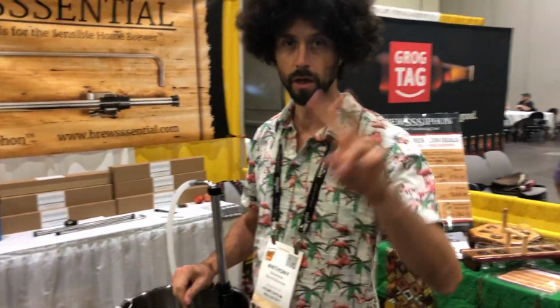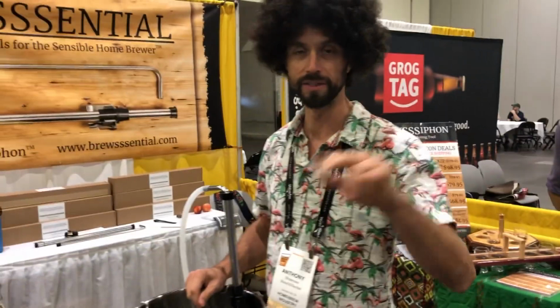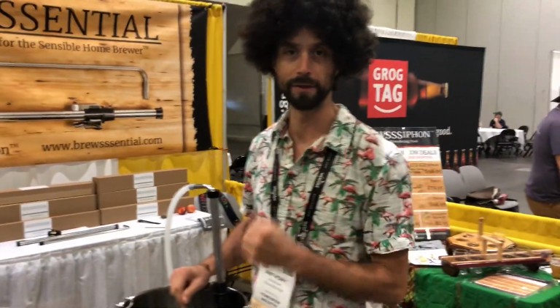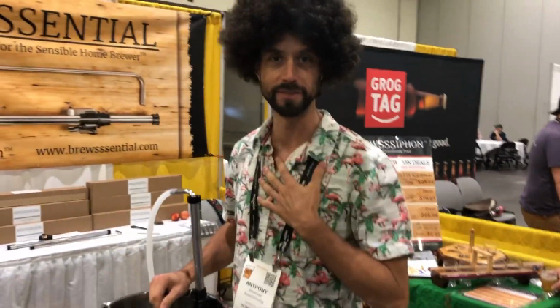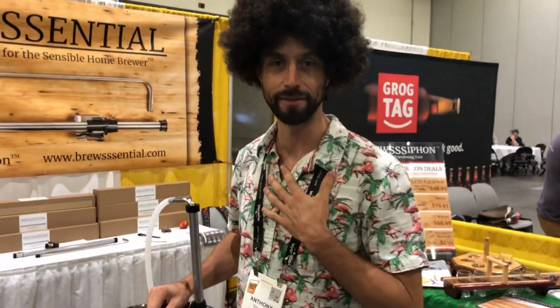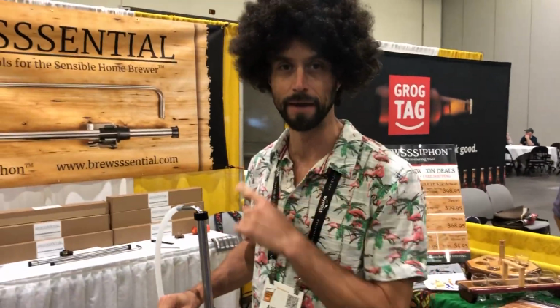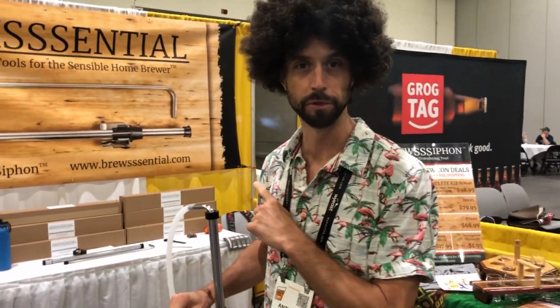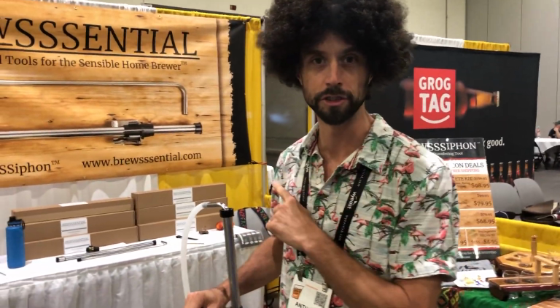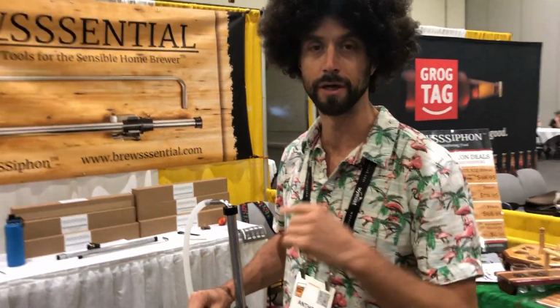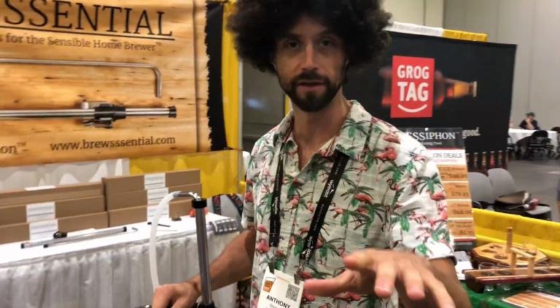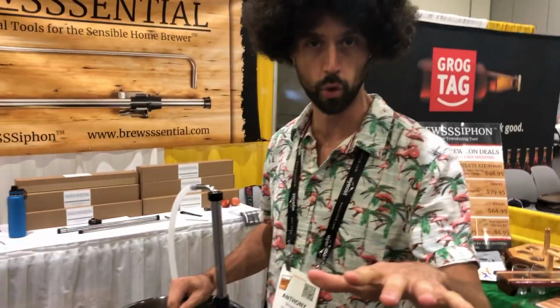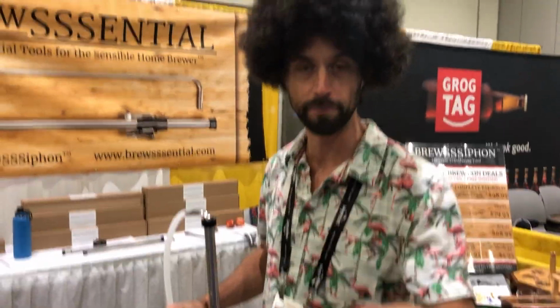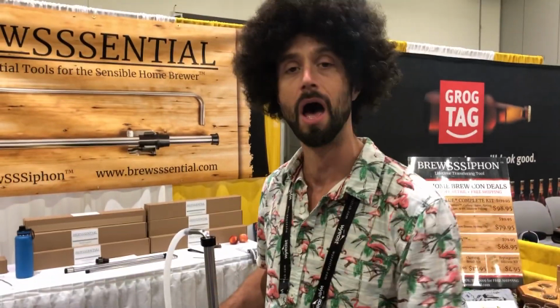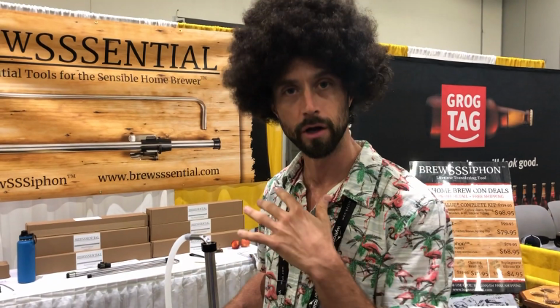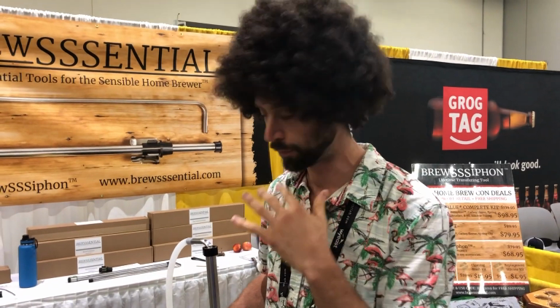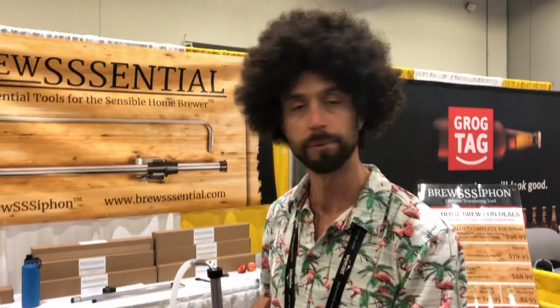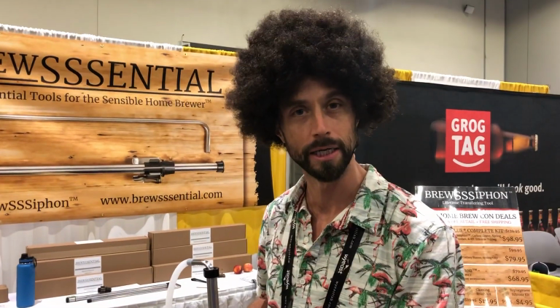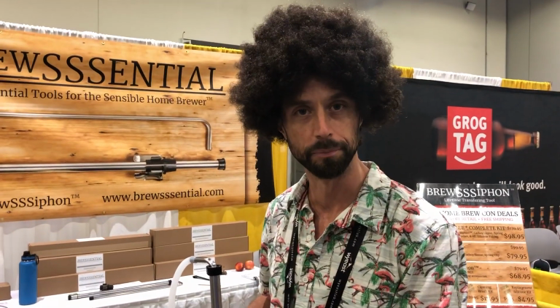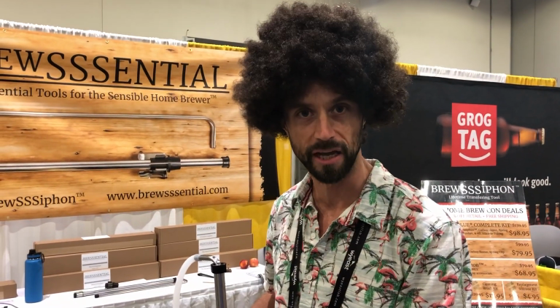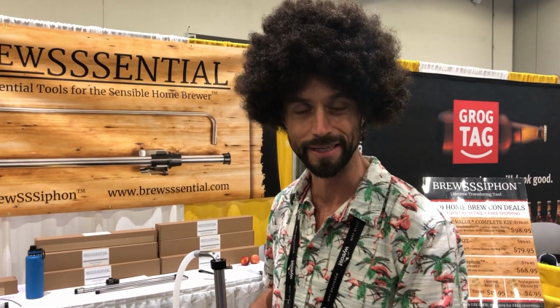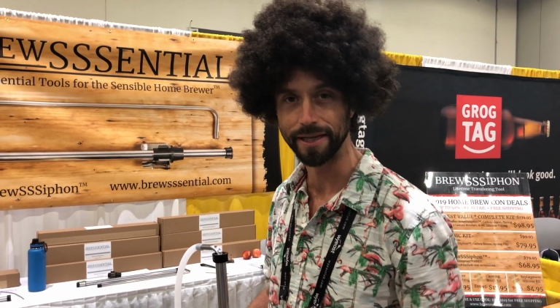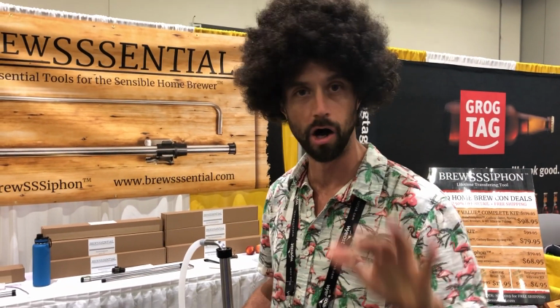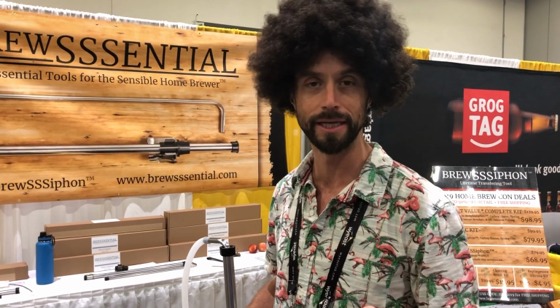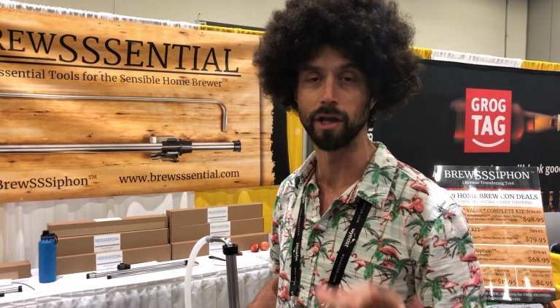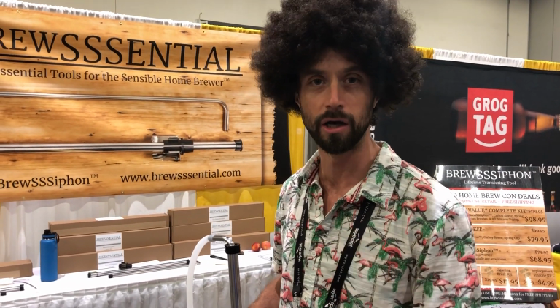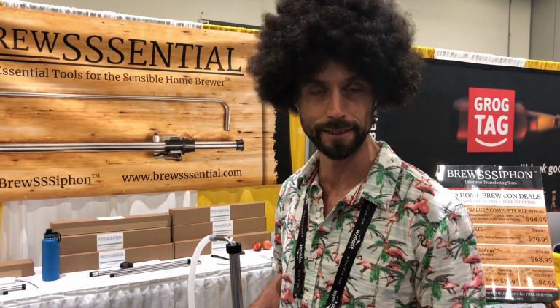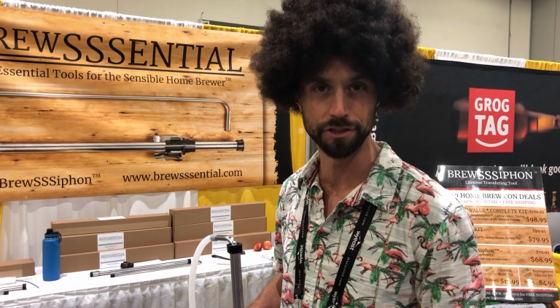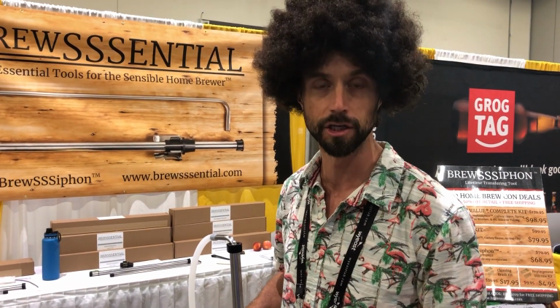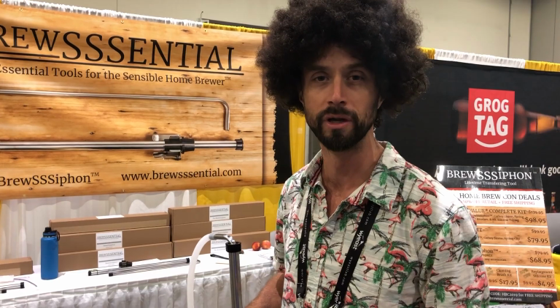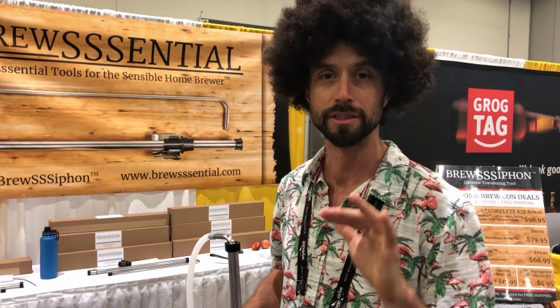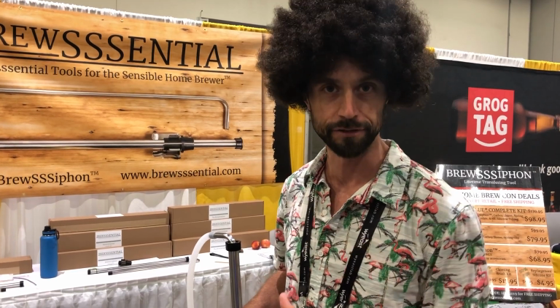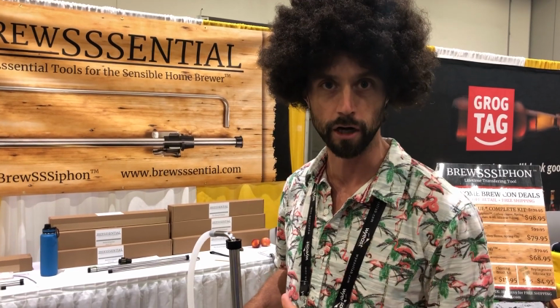My name is Anthony. I'm with Brew Central and I'm going to give you a quick demo on our premier product, the Brew Siphon. It is an all stainless, all high temperature silicone siphon starter.